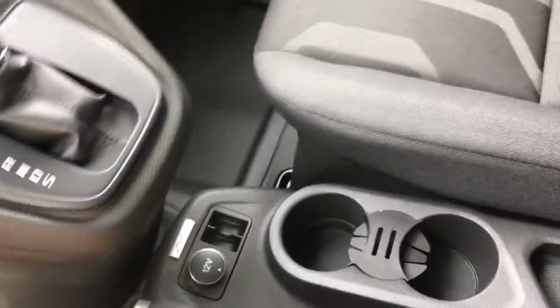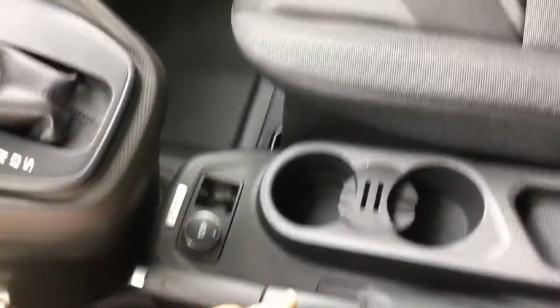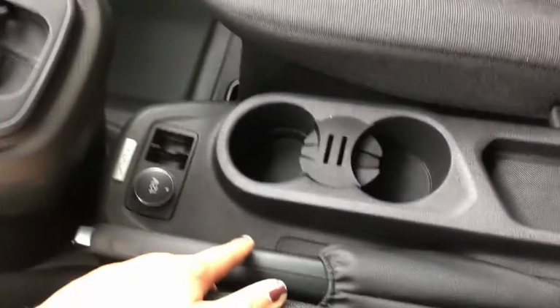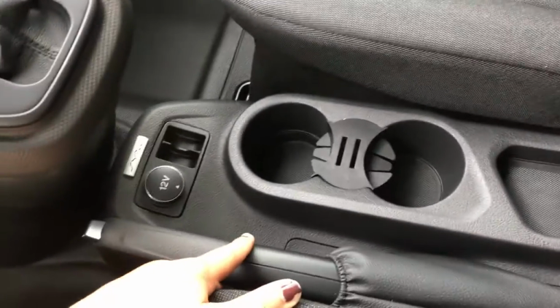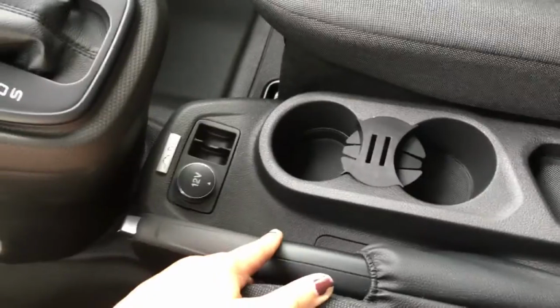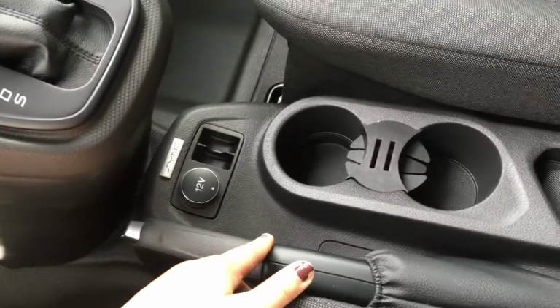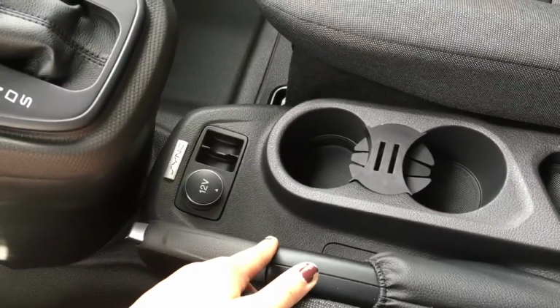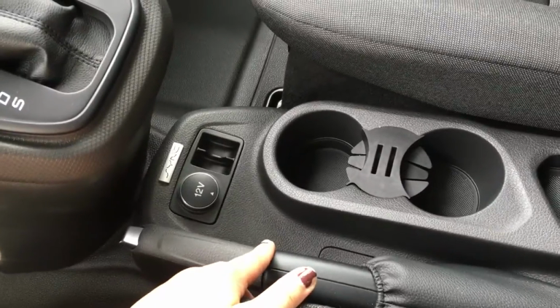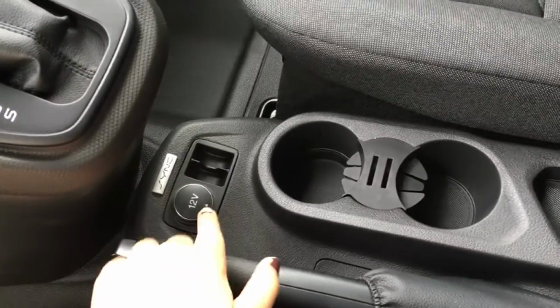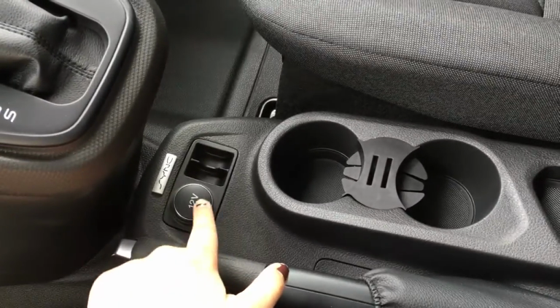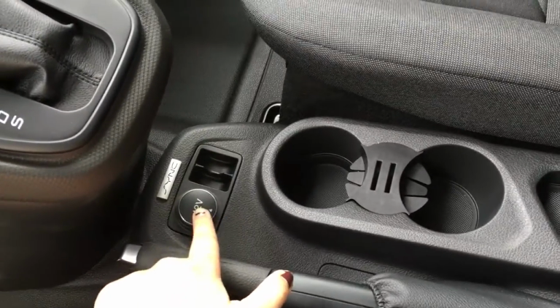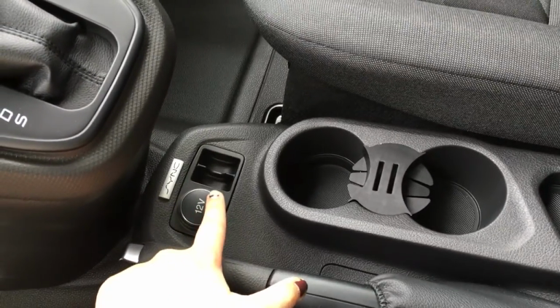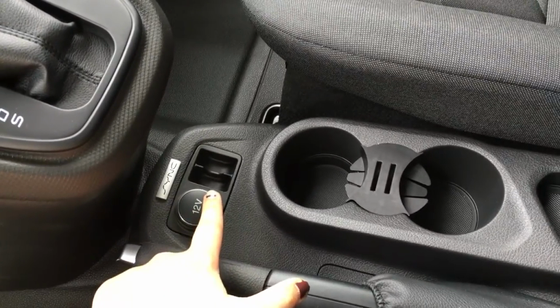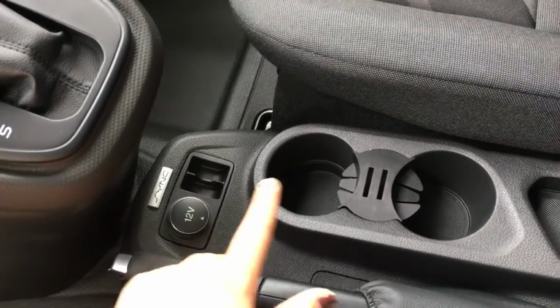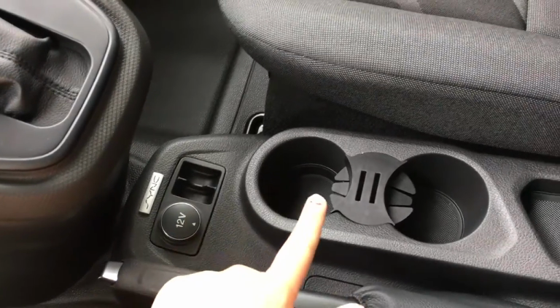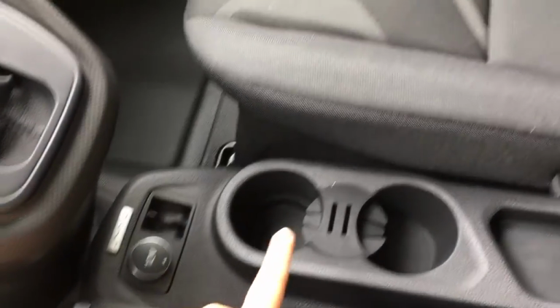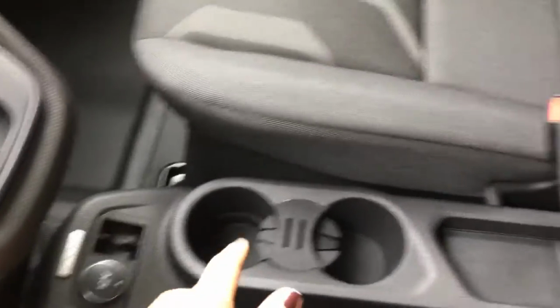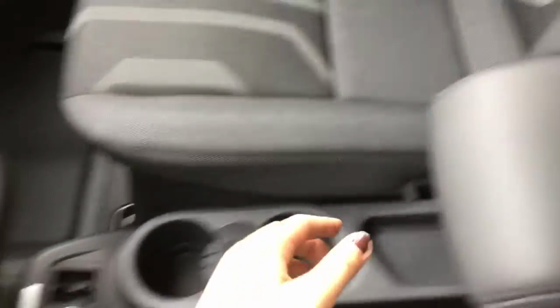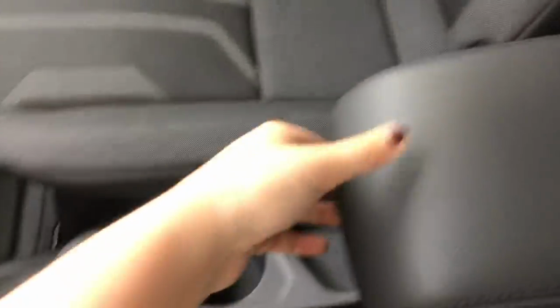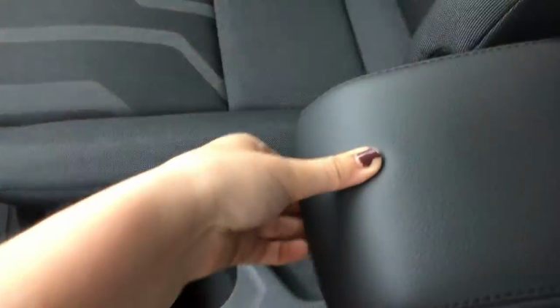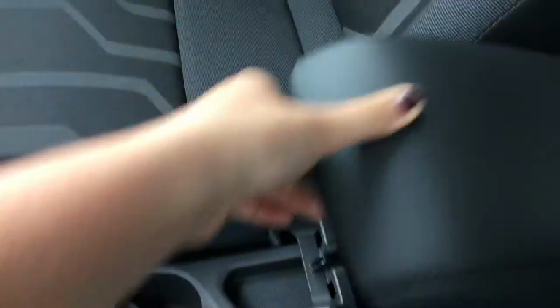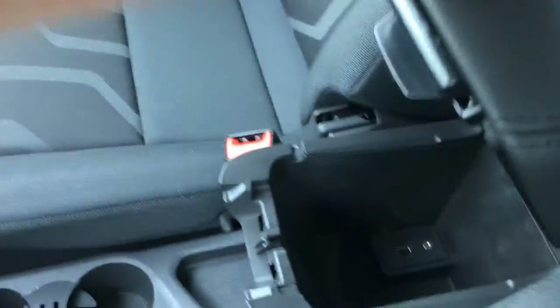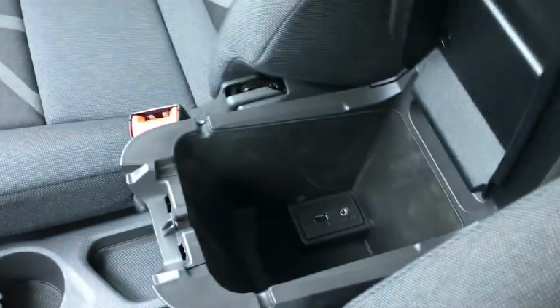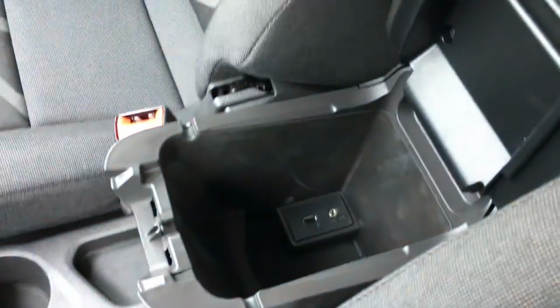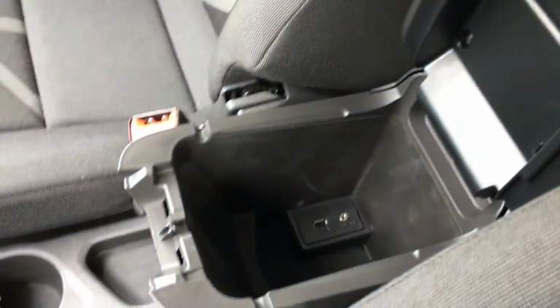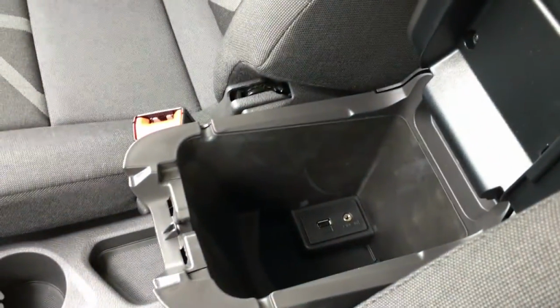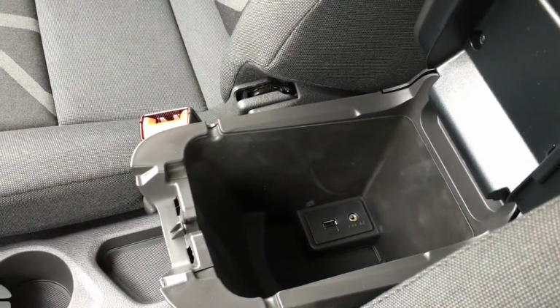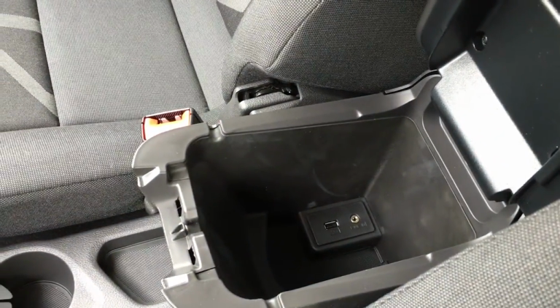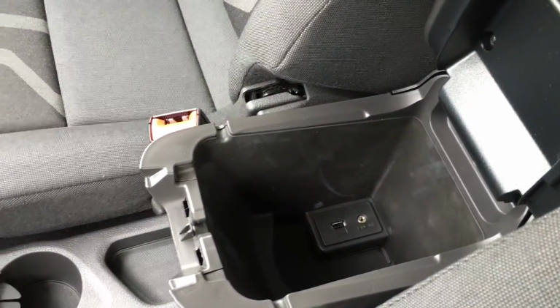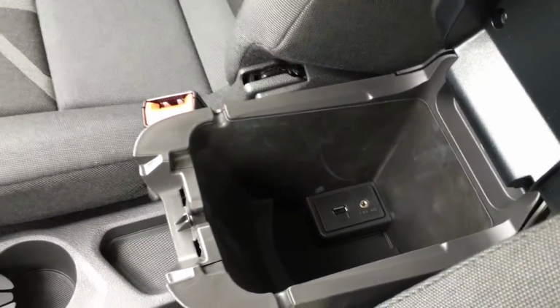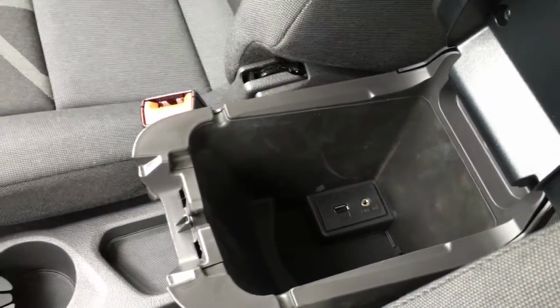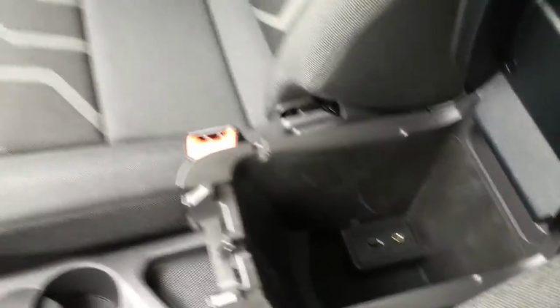The e-brake is located beside your hand, positioned a little bit higher. There's 12 volts of power as well as a coin holder, two cup holders, and storage — flip up the armrest to gain access to the line-in and USB port, as well as additional storage.